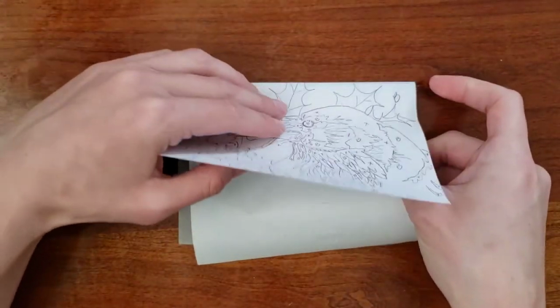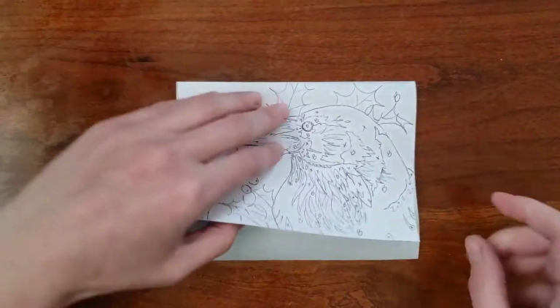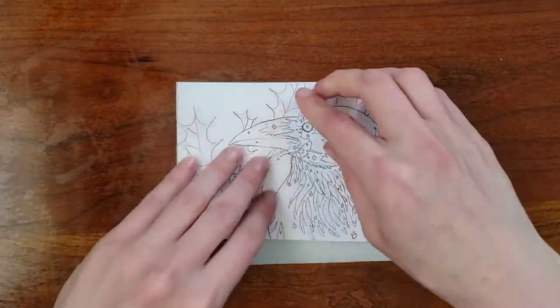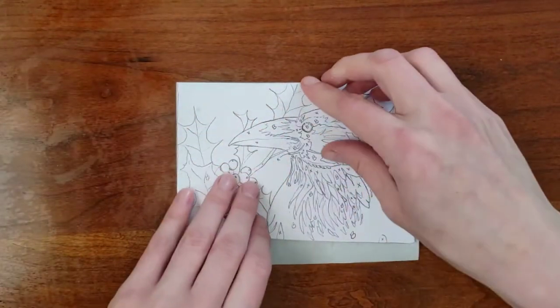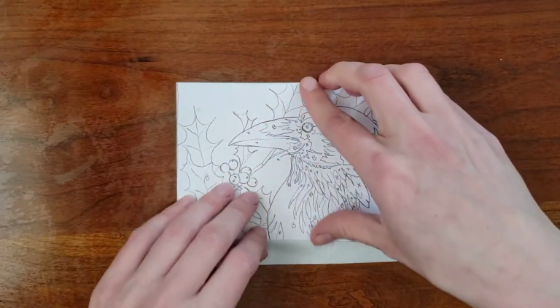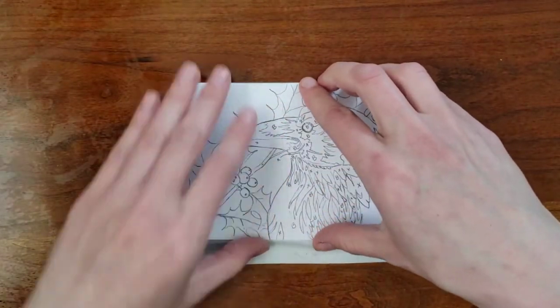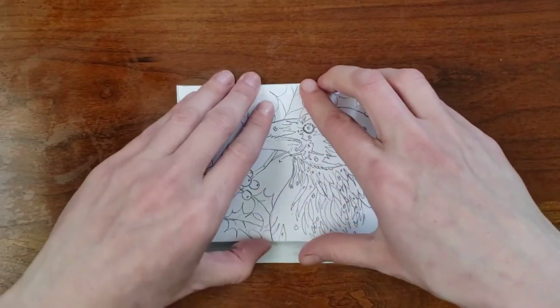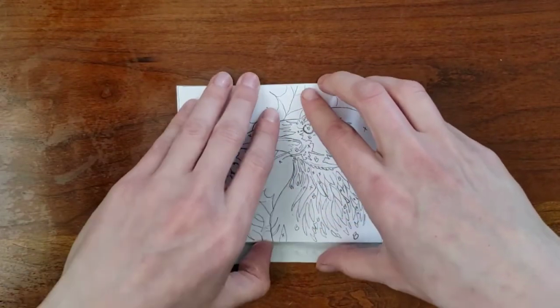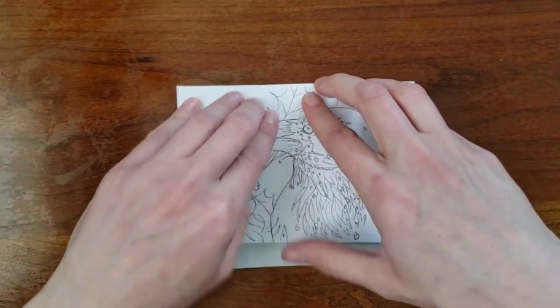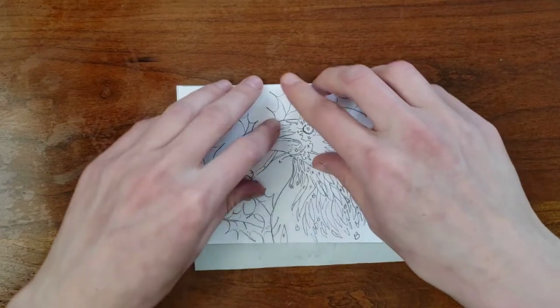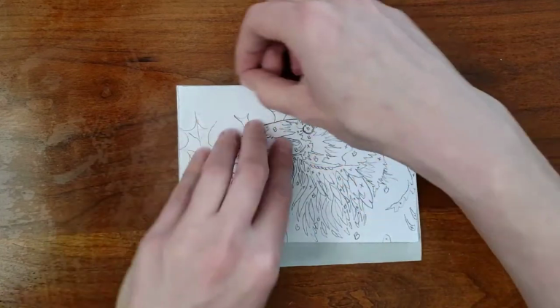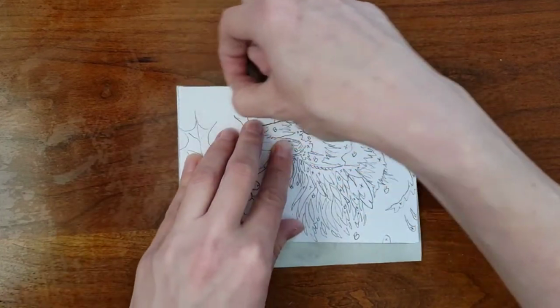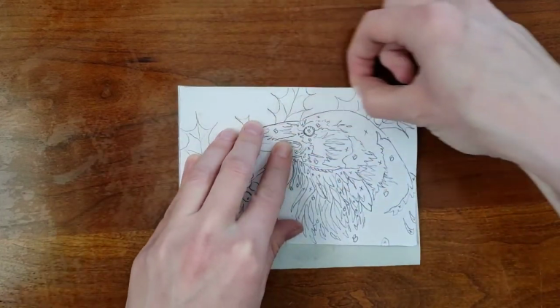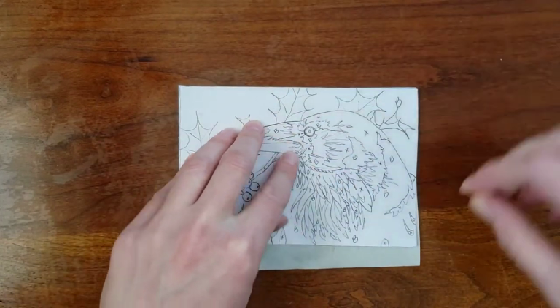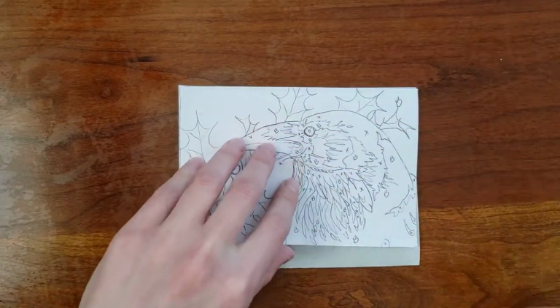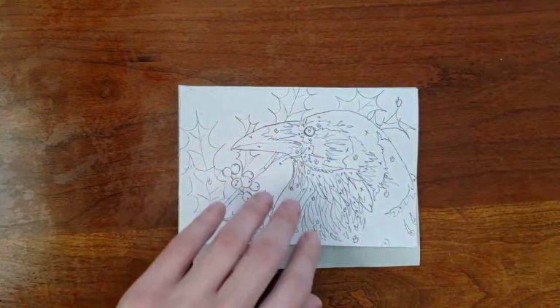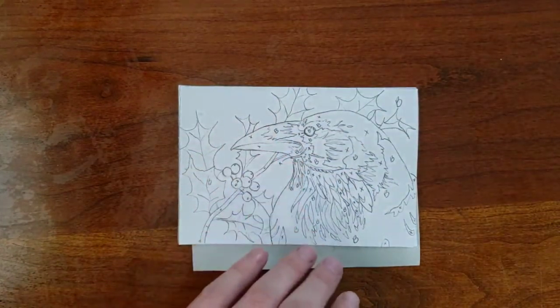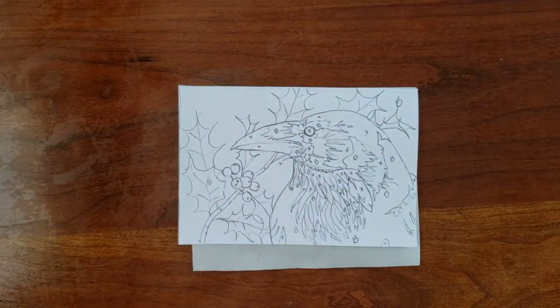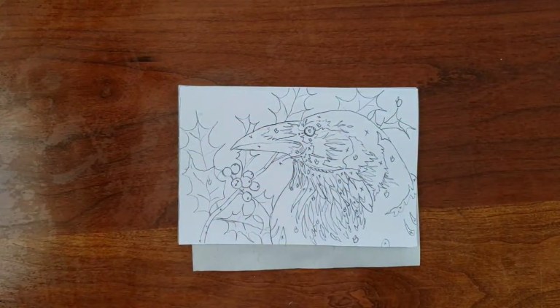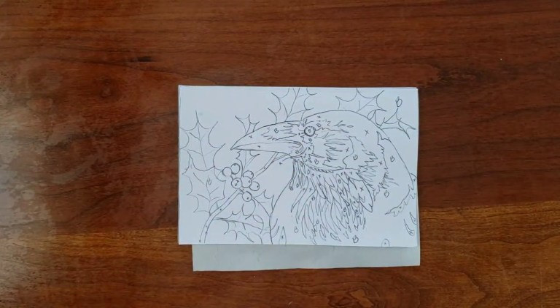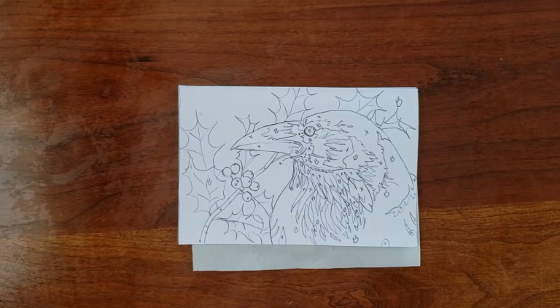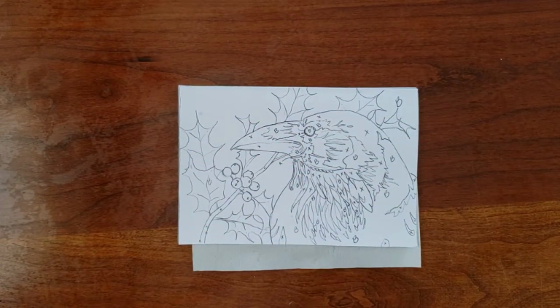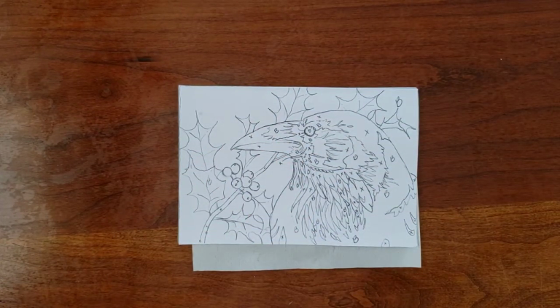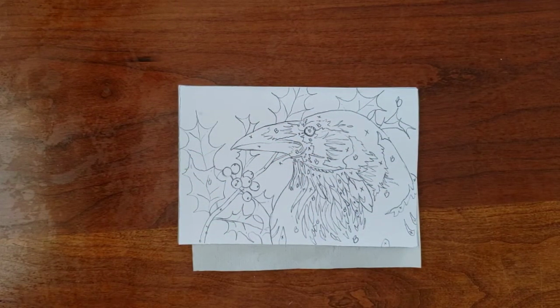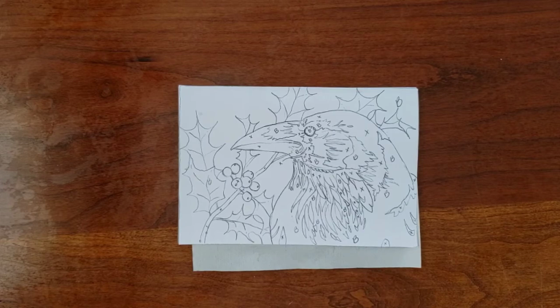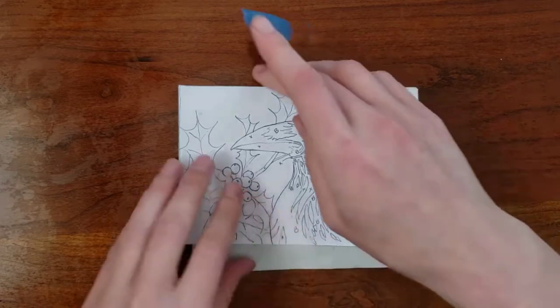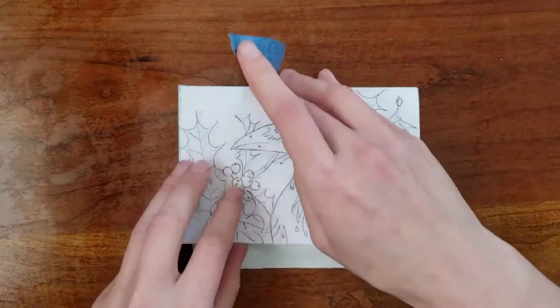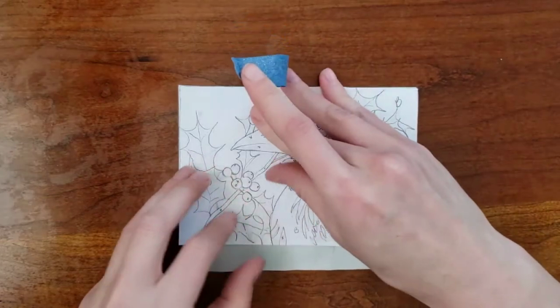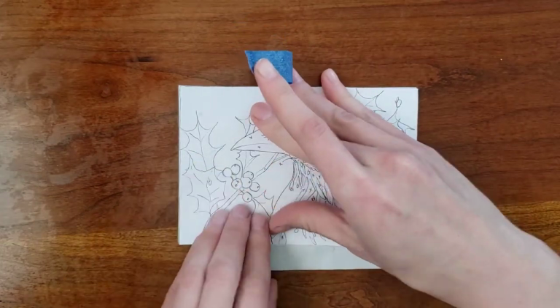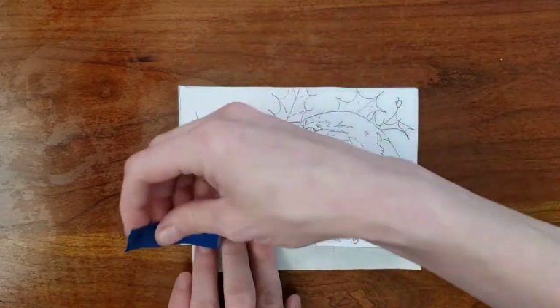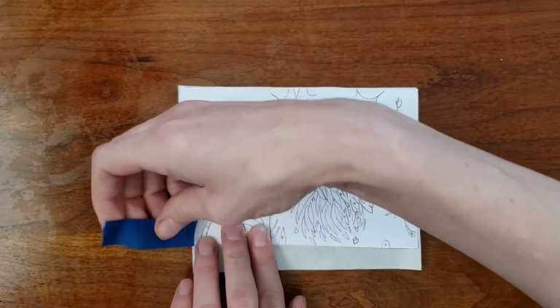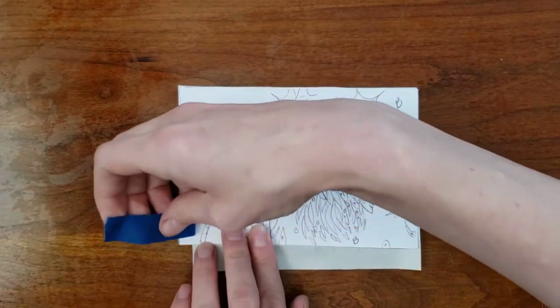Slide the transfer paper between the drawing and the linoleum. Be sure that the powdery side is facing down. If it faces up, the white powder will transfer onto the back of your drawing instead of onto the lino block.